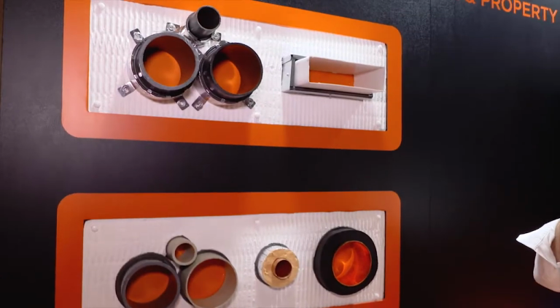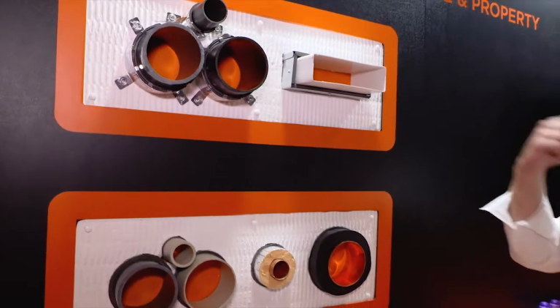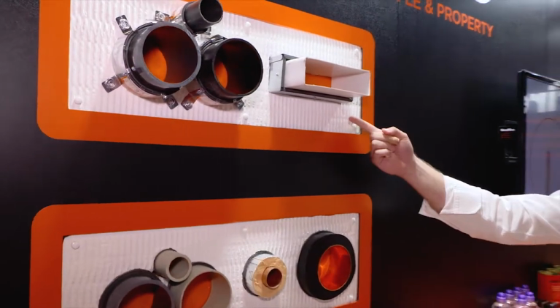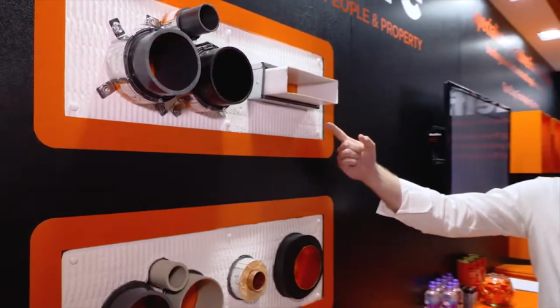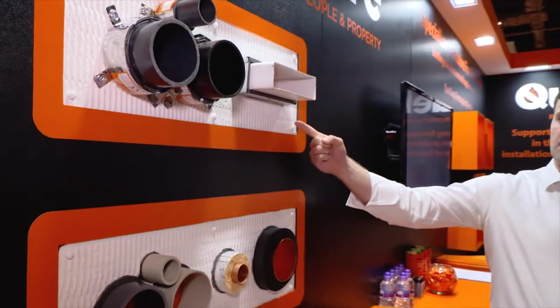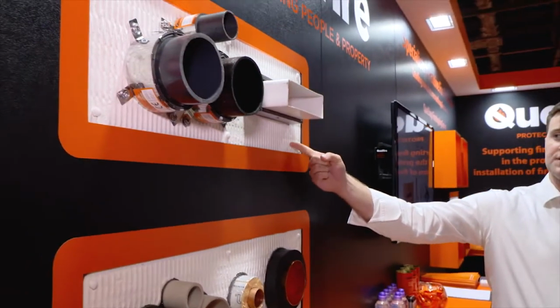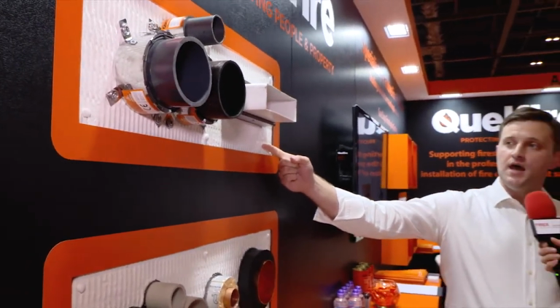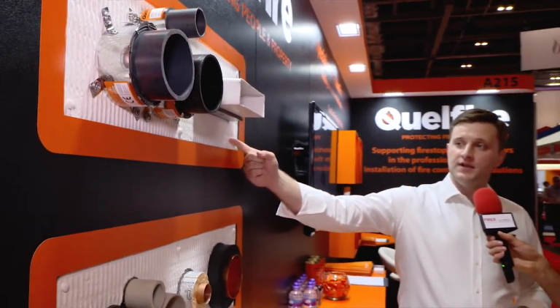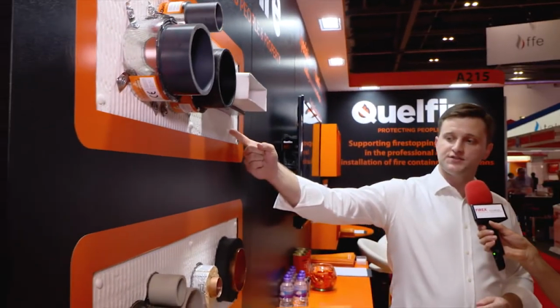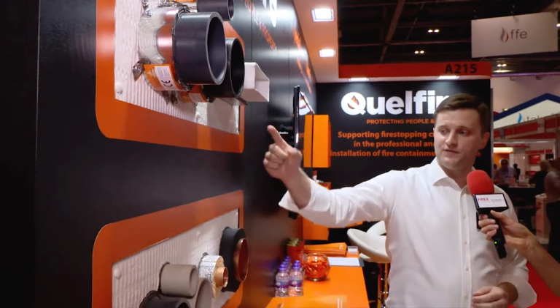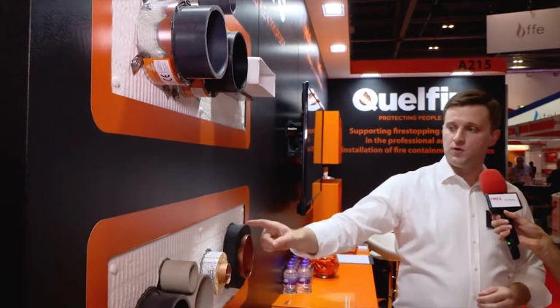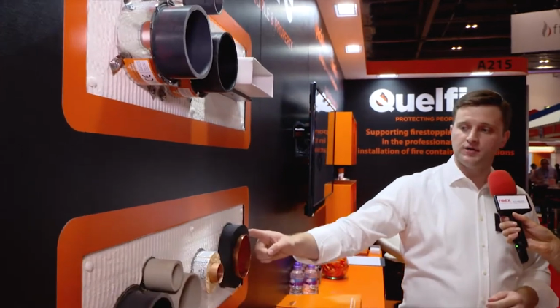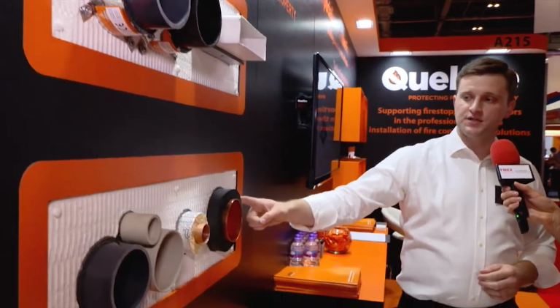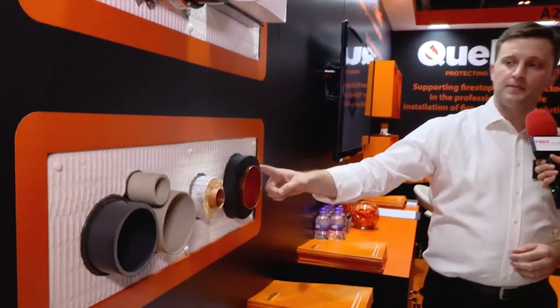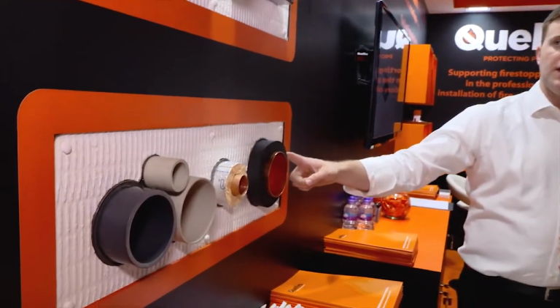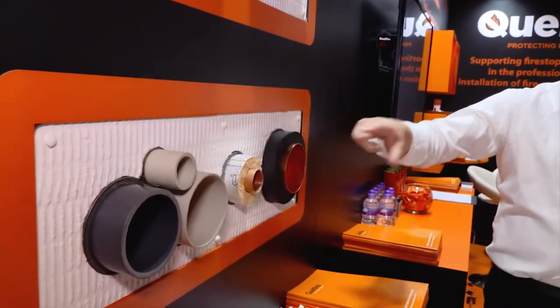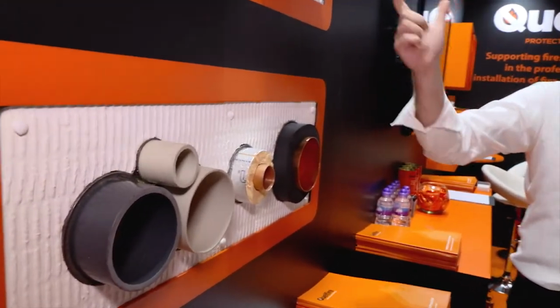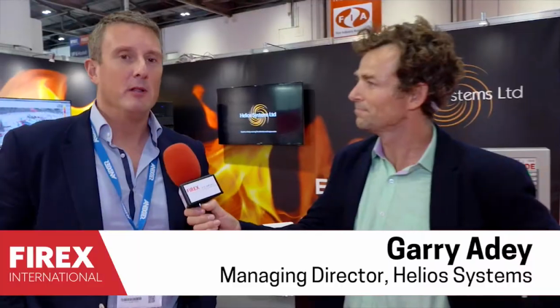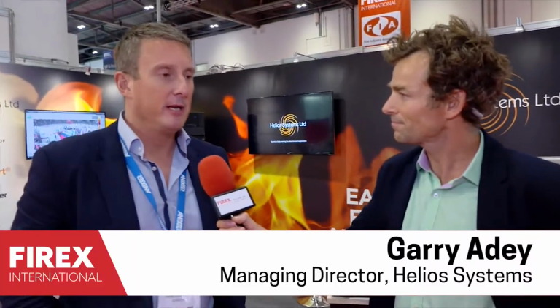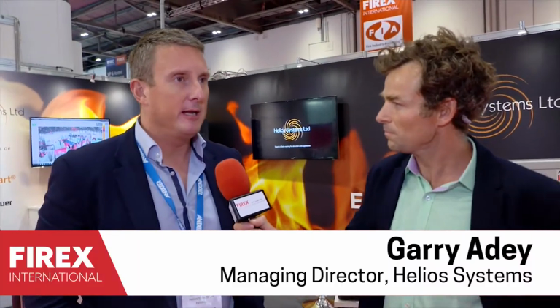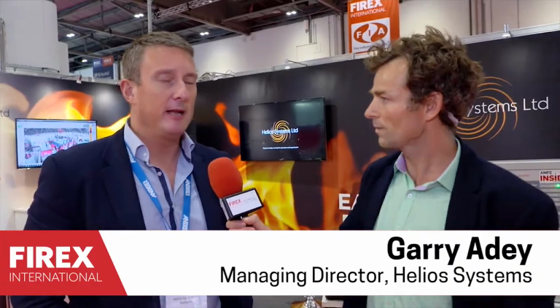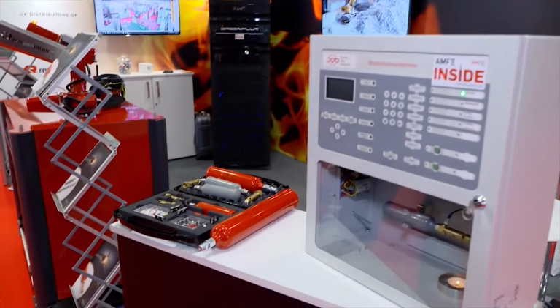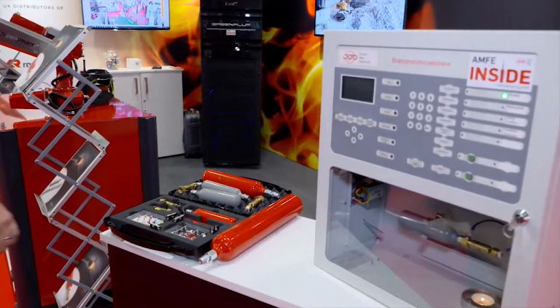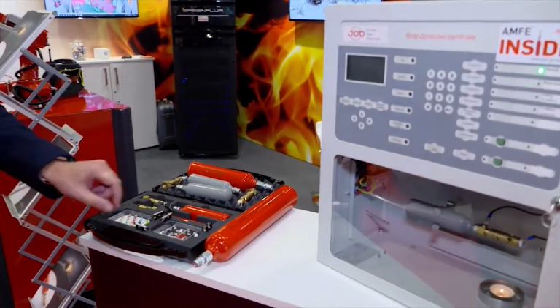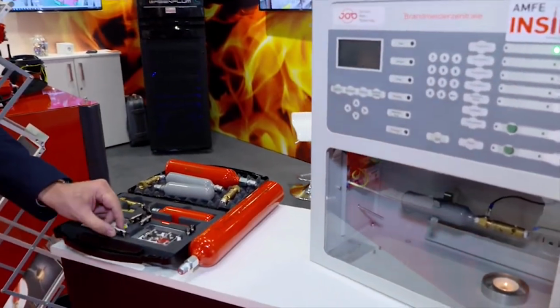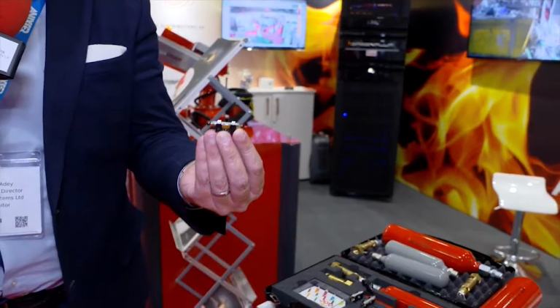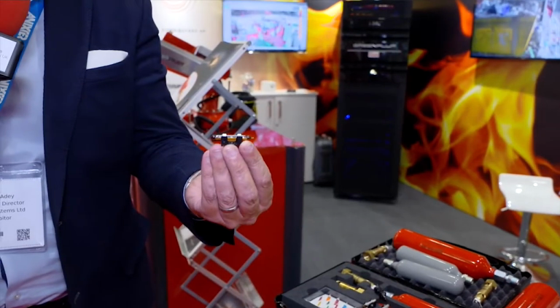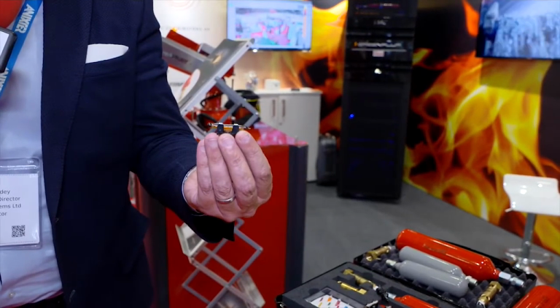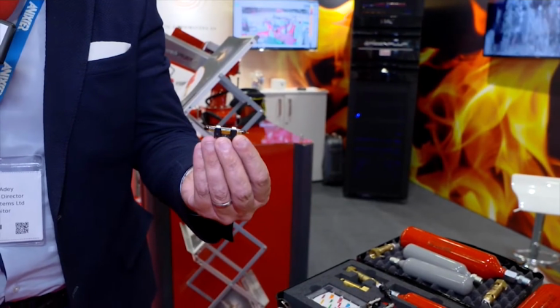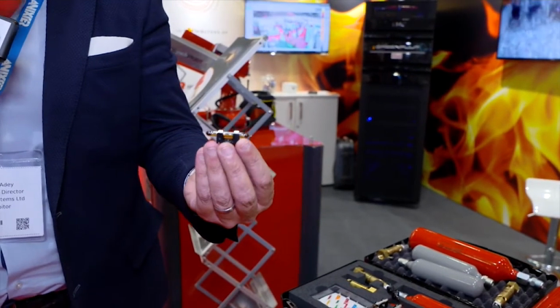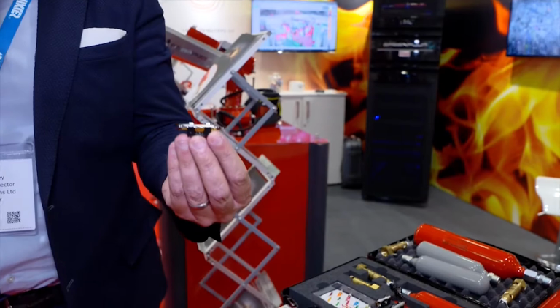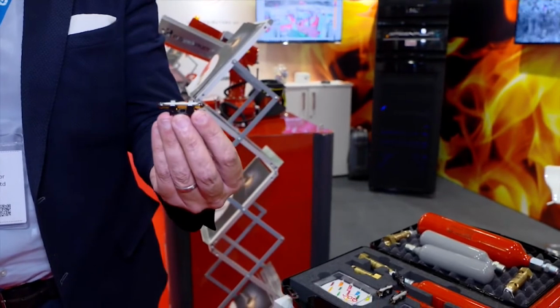The system consists of the fire stop bat, the quell coil continuous intumescent wrap, and then a range of sealants. We're launching here today a new product which is the AMFE range of fire extinguishers and also the e-bulb.